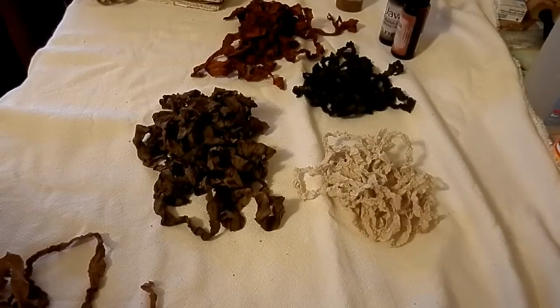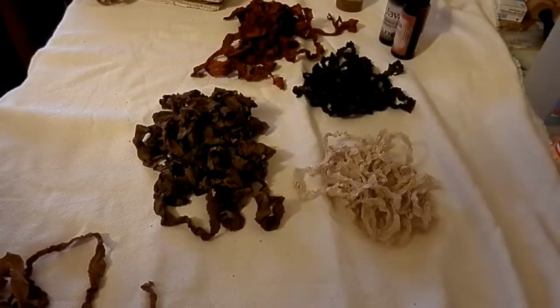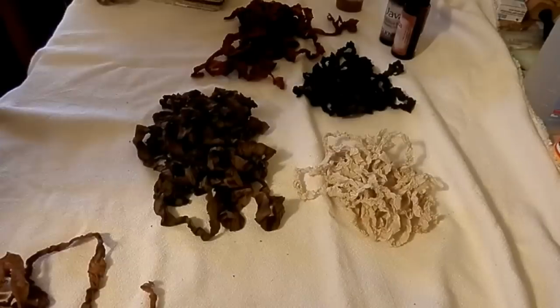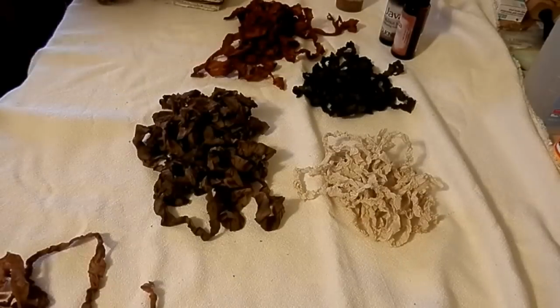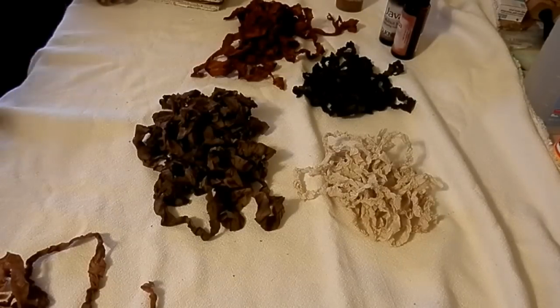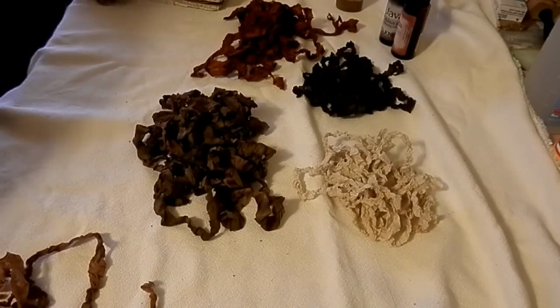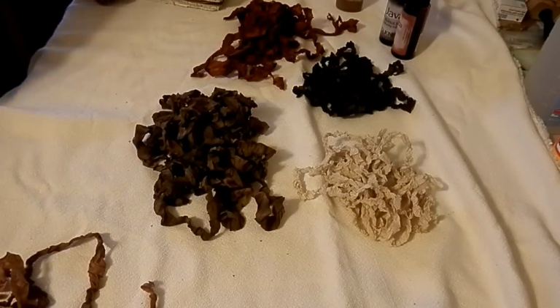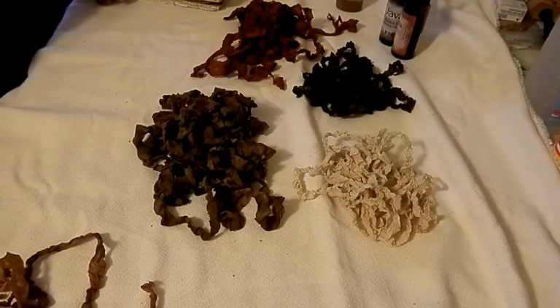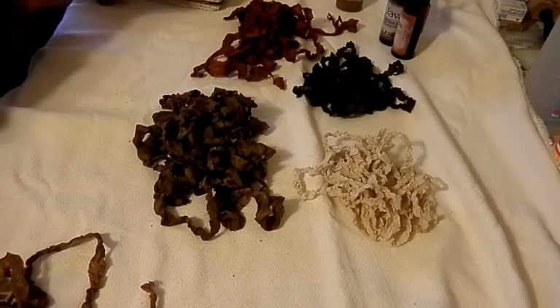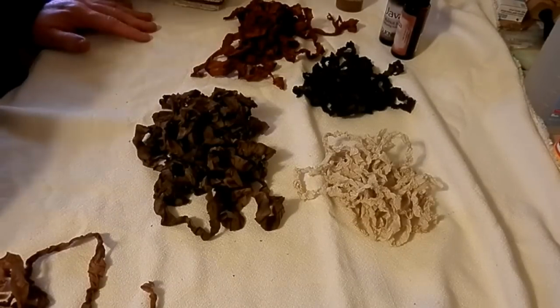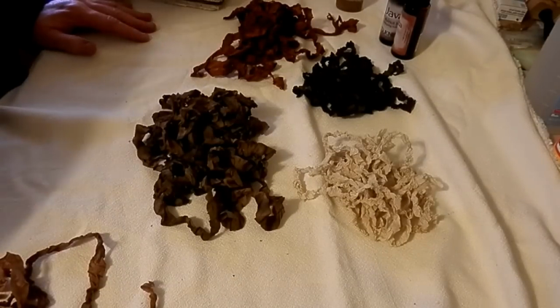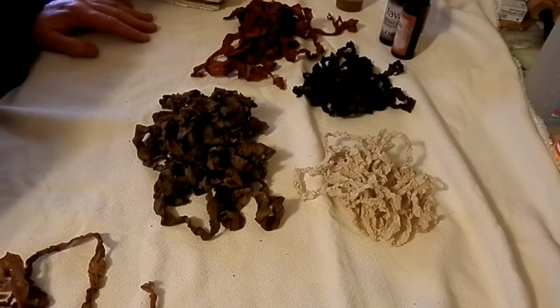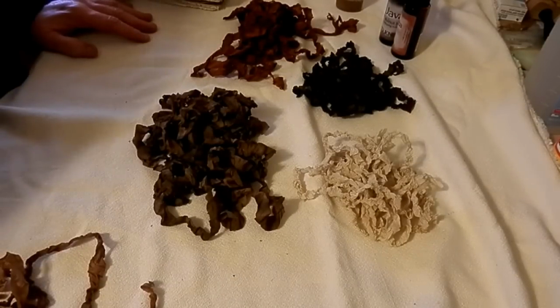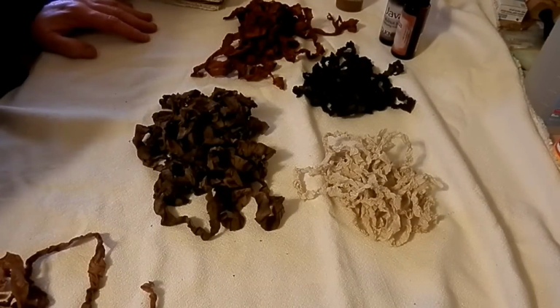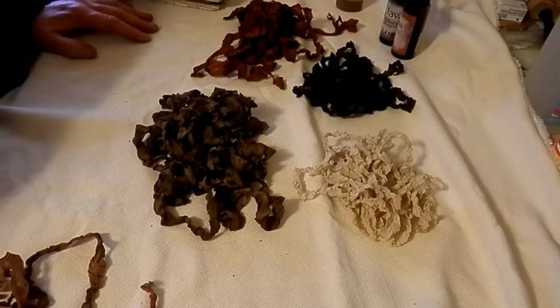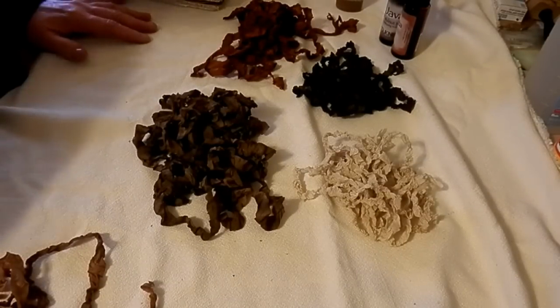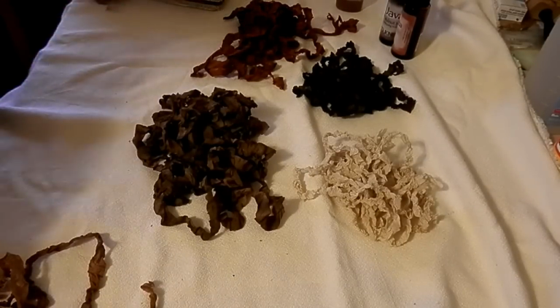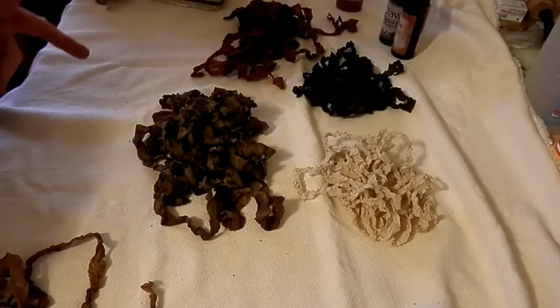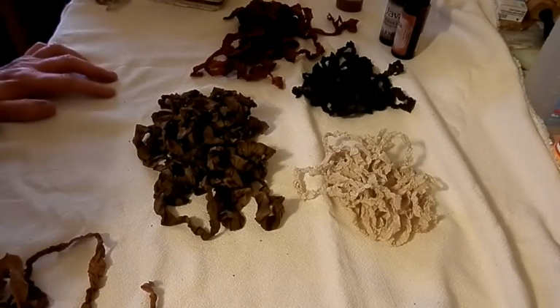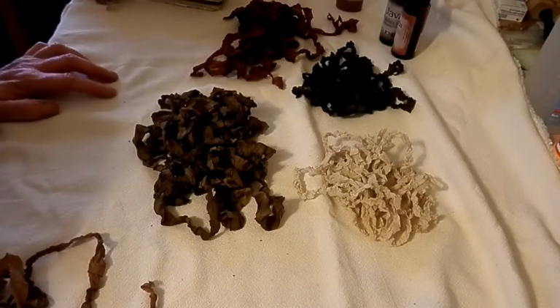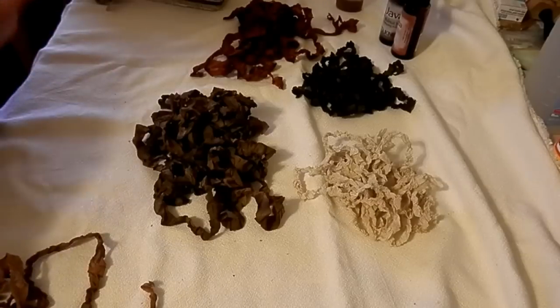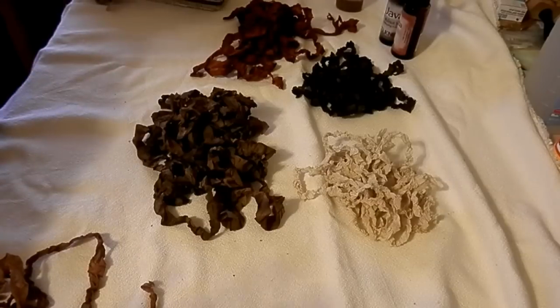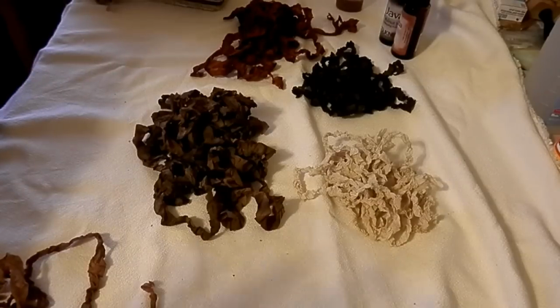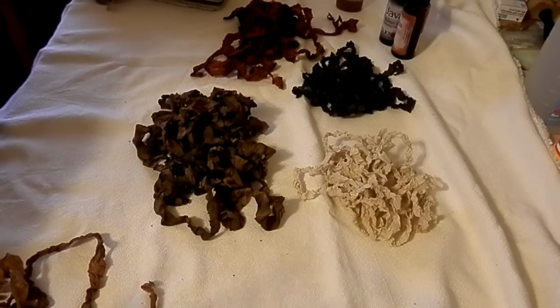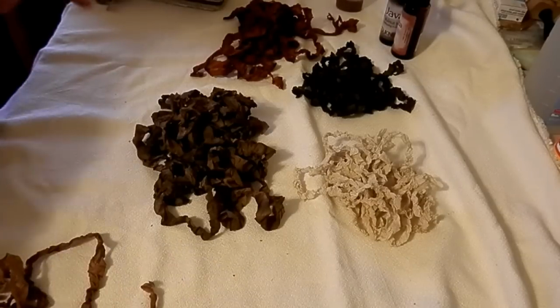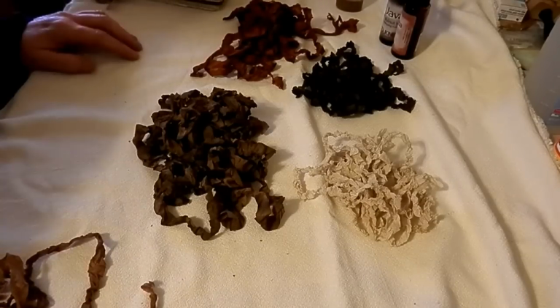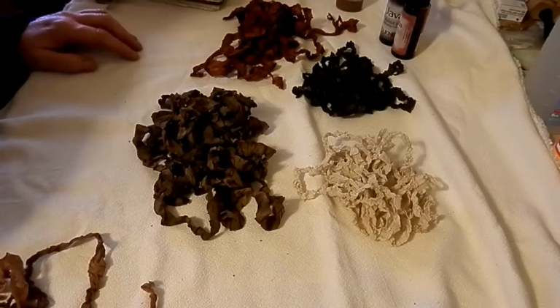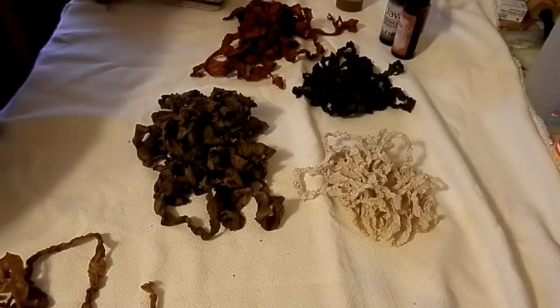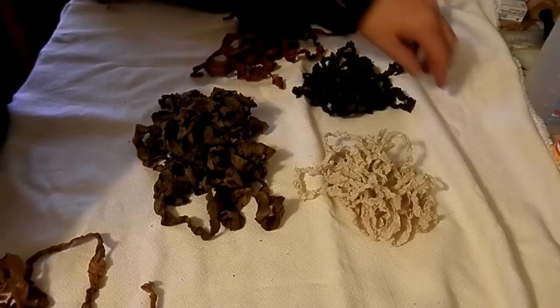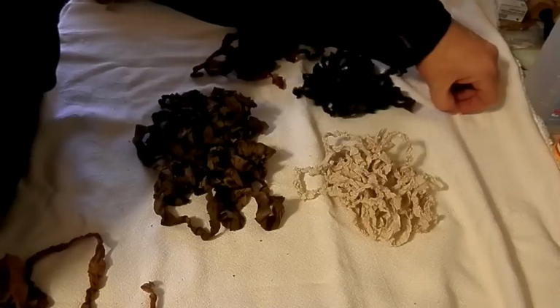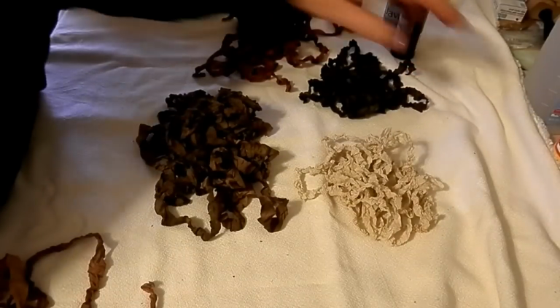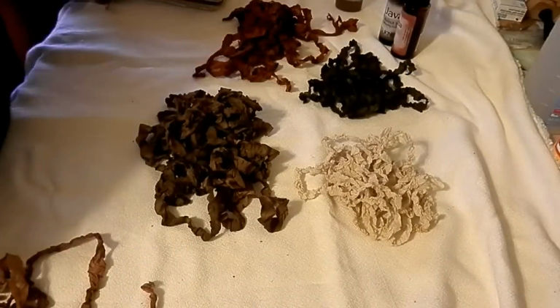Hi everyone, this is Suzy with Creative Cafe. I've got several things I want to share. Everybody knows I love seam binding — if you watch my videos, I think I put seam binding in everything. It's just one of my favorite things to use.